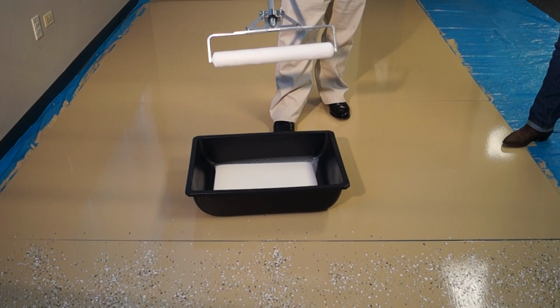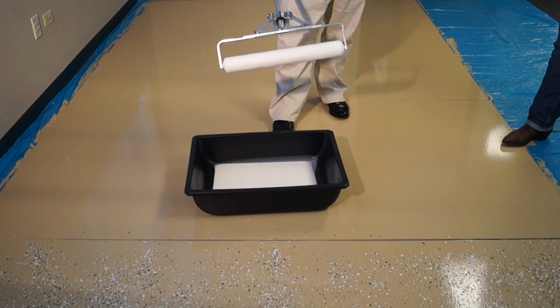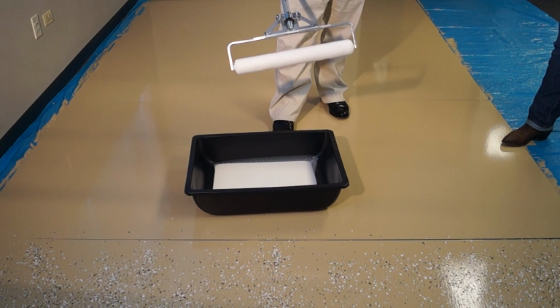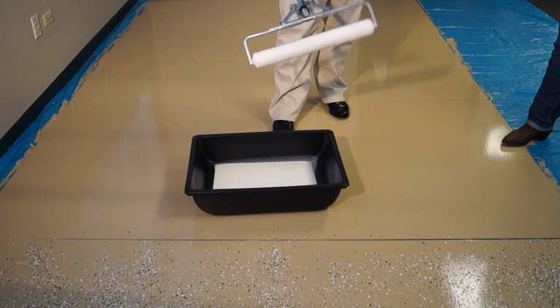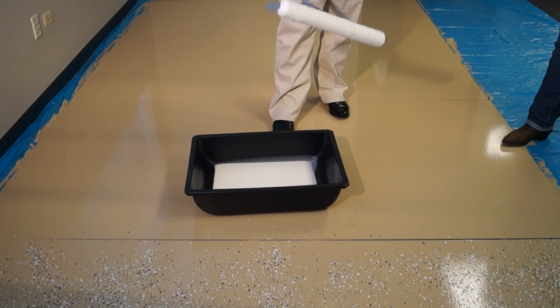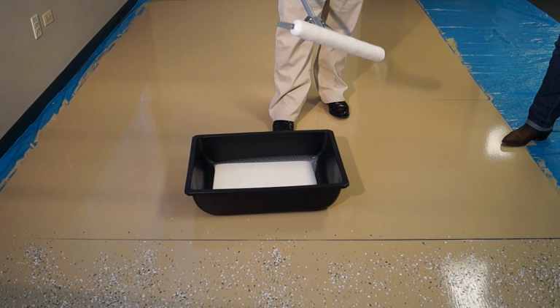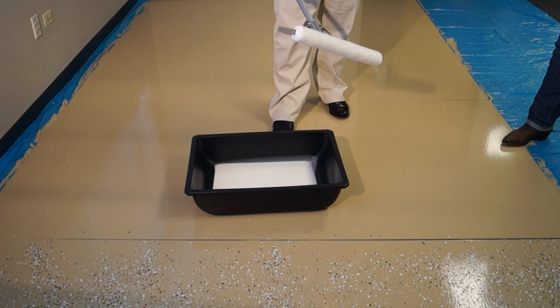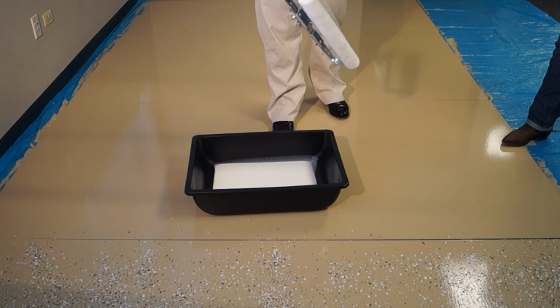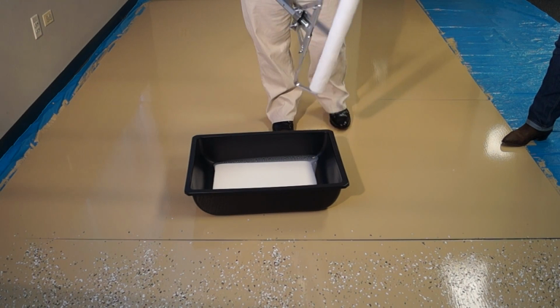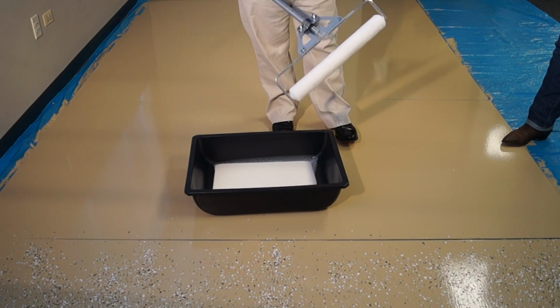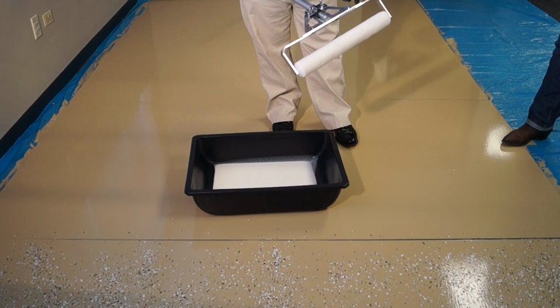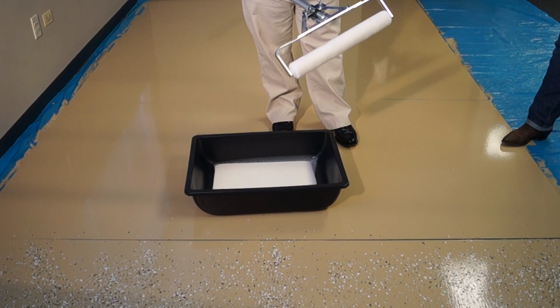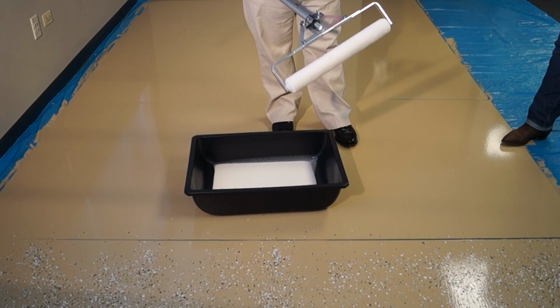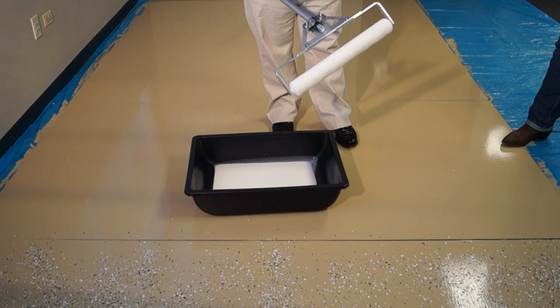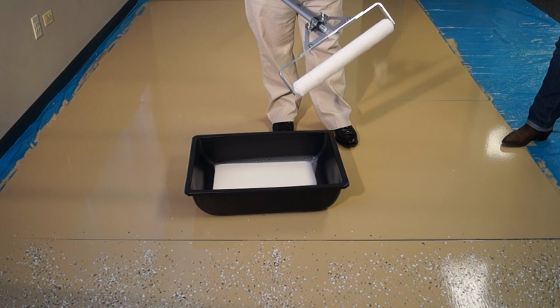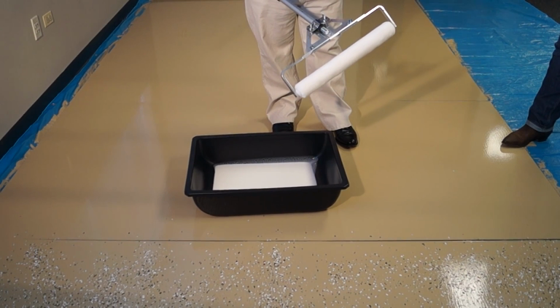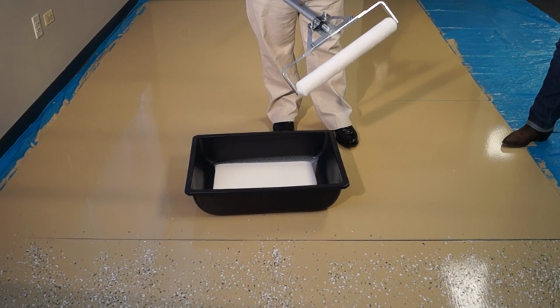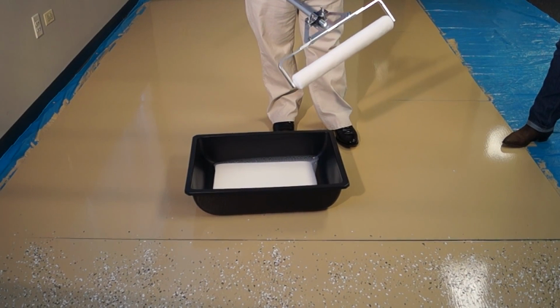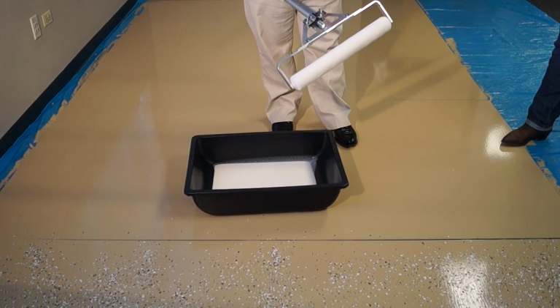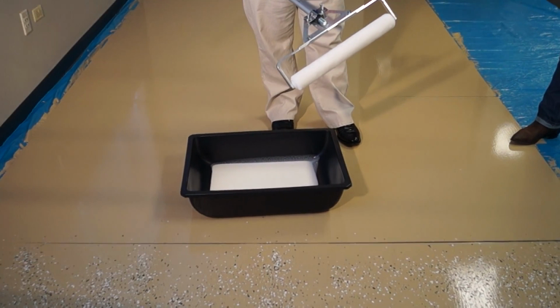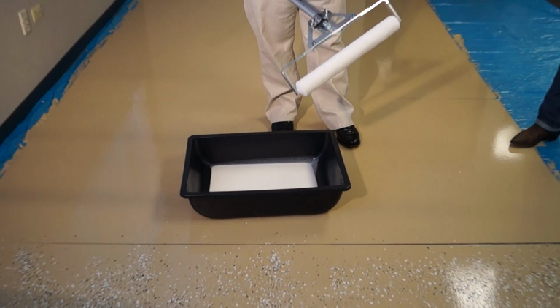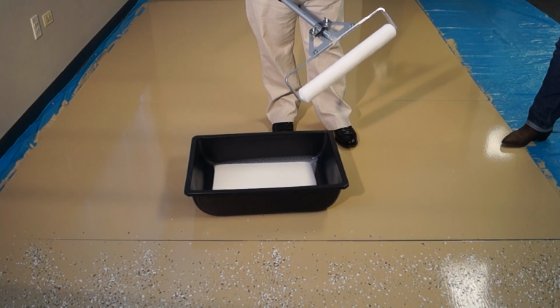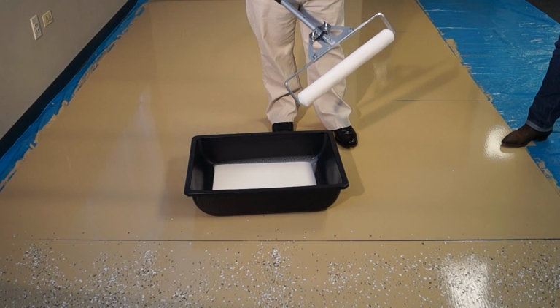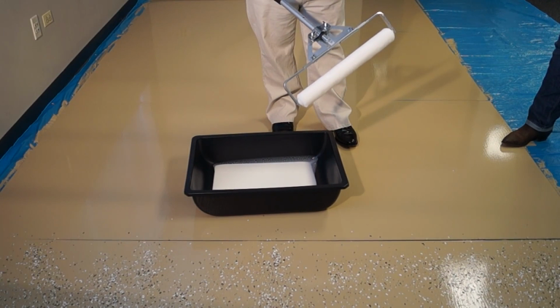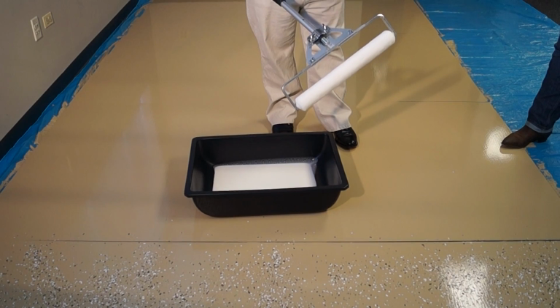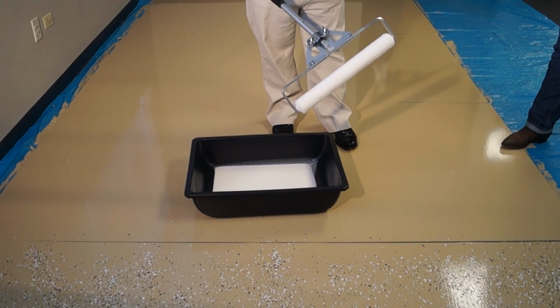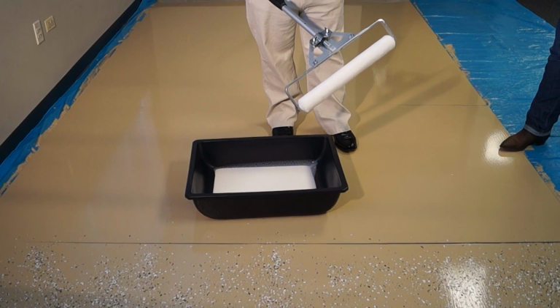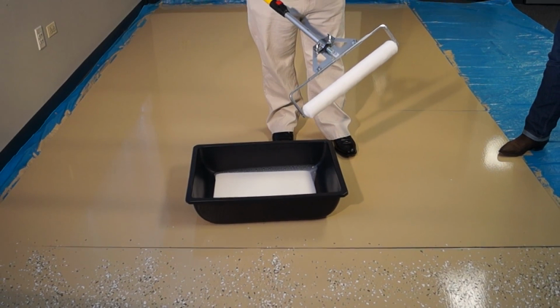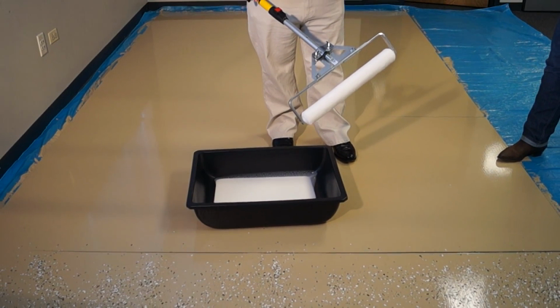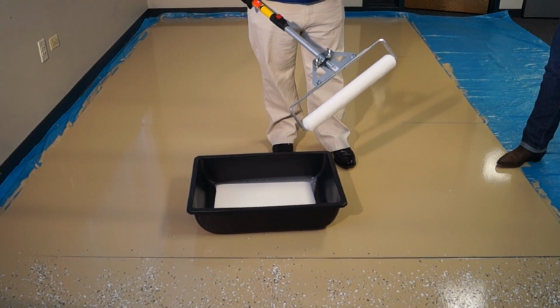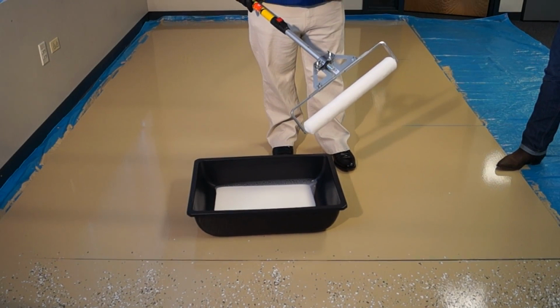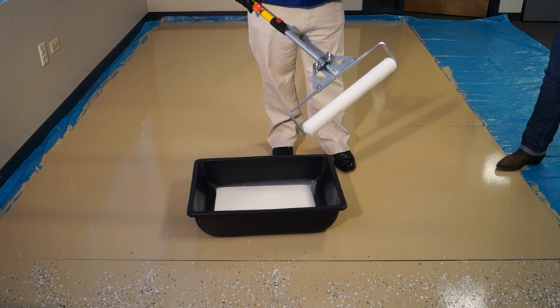We're ready to apply the product. You want to work with your roller. We use 18-inch, three-eighths inch nap, high quality rollers. The rollers are lint free. However, we still tell people to use tape to de-lint a roller.